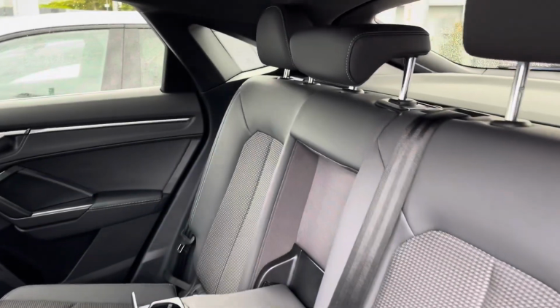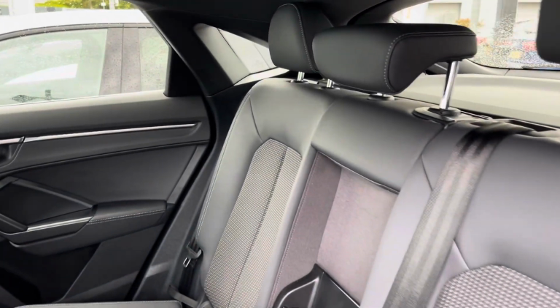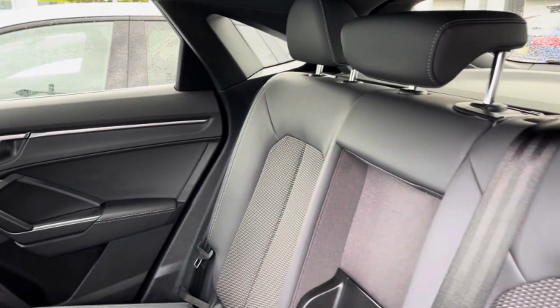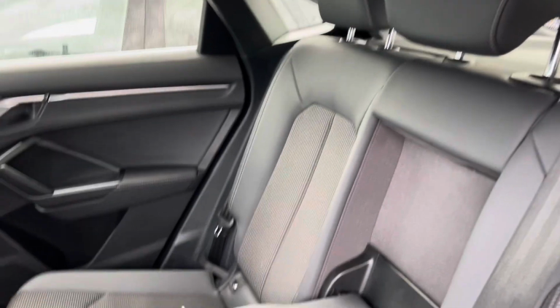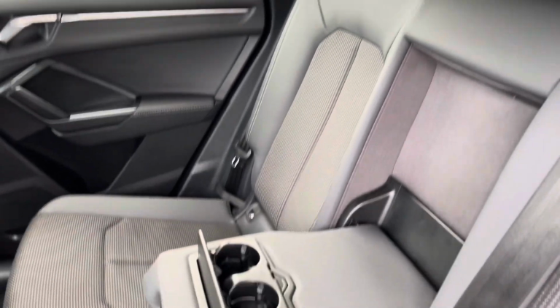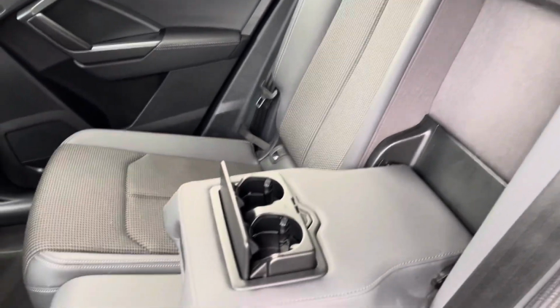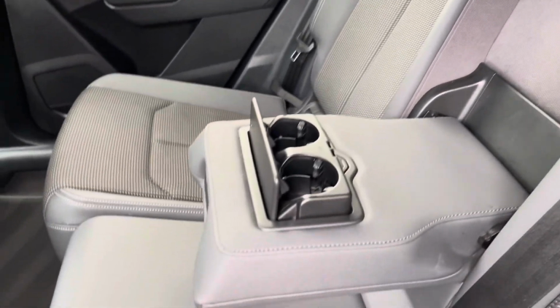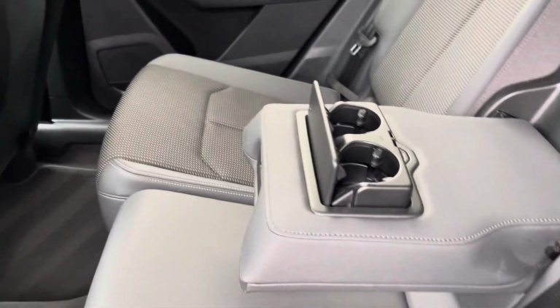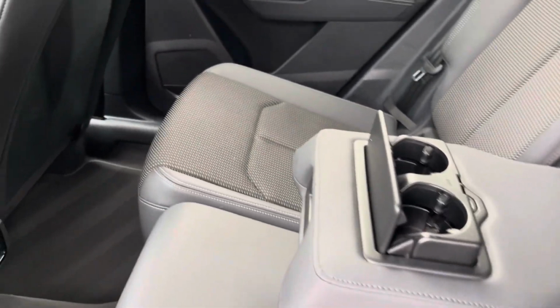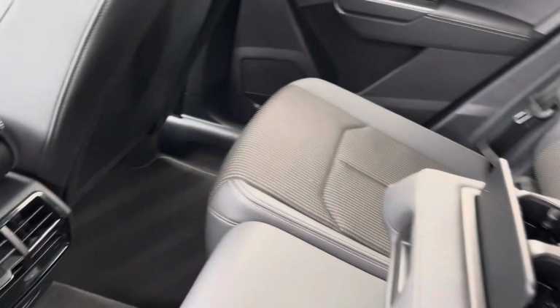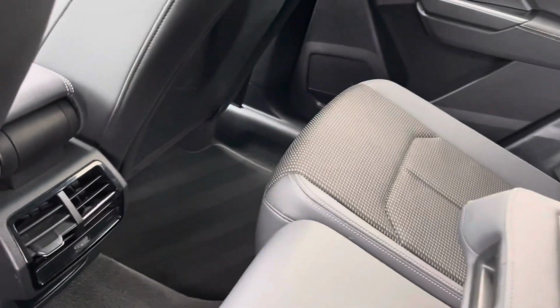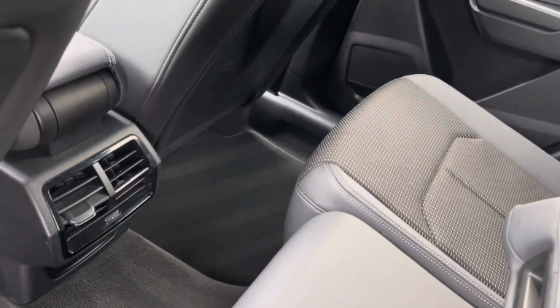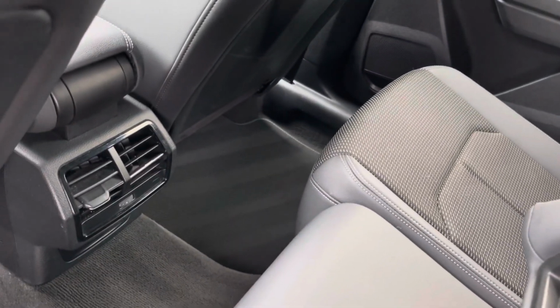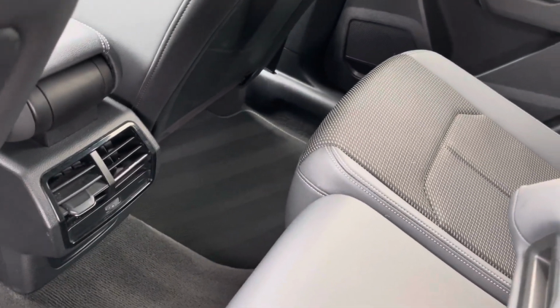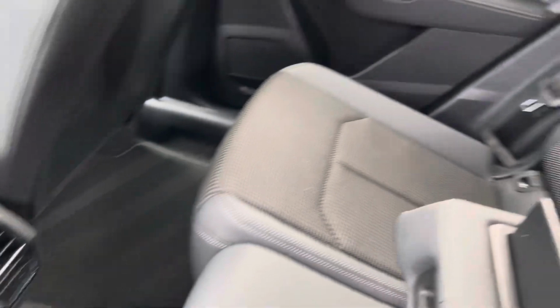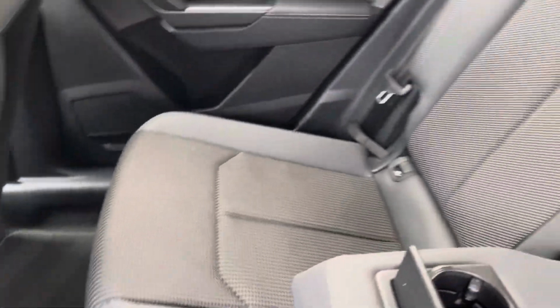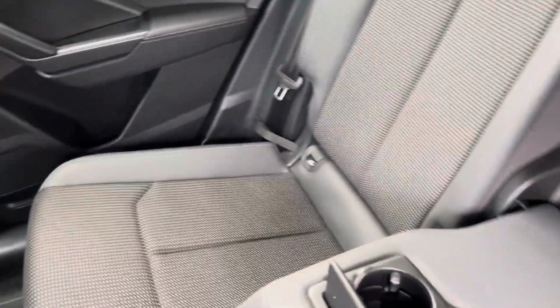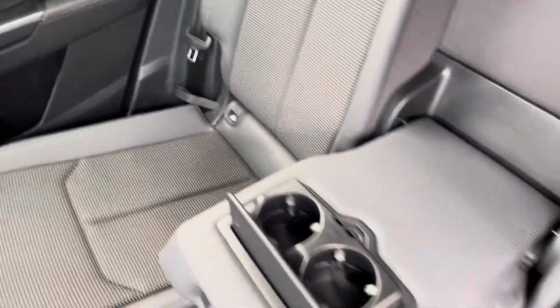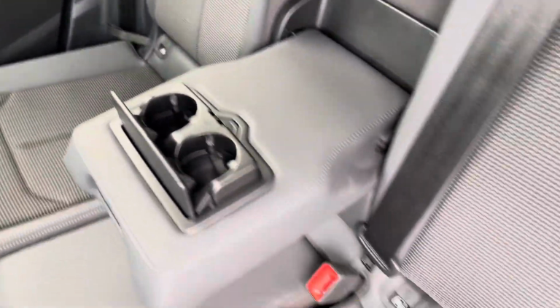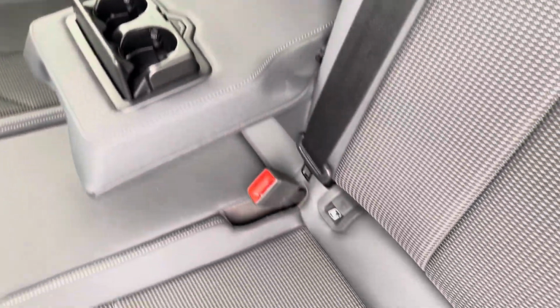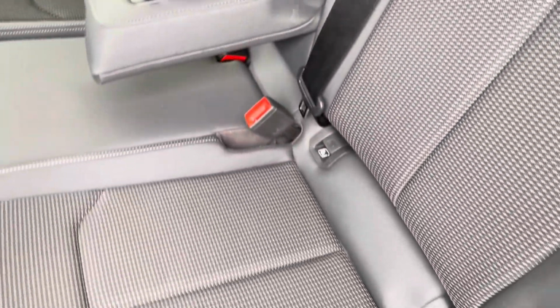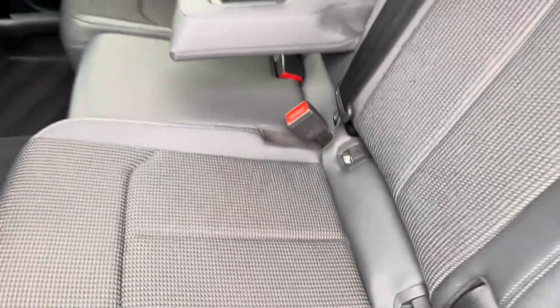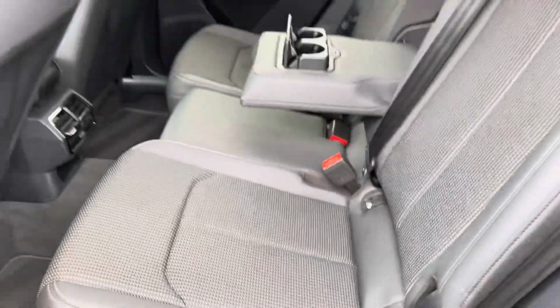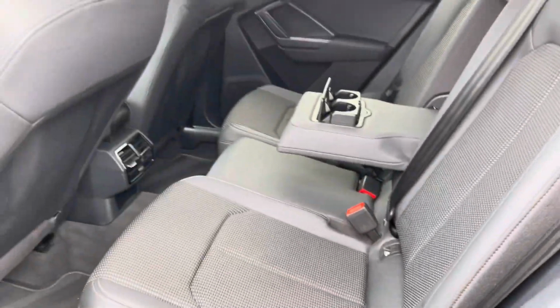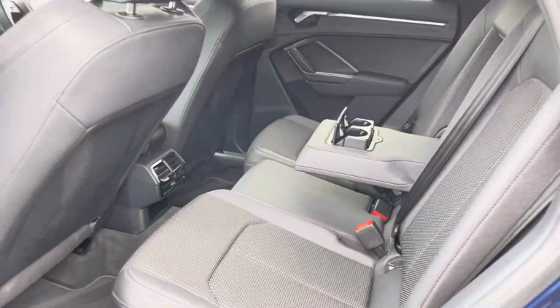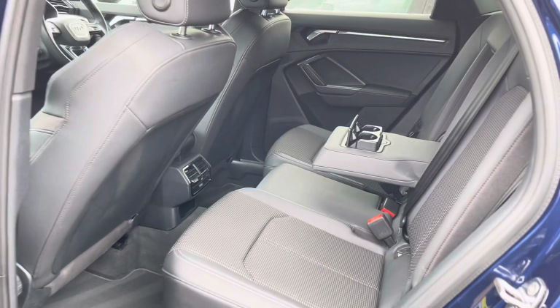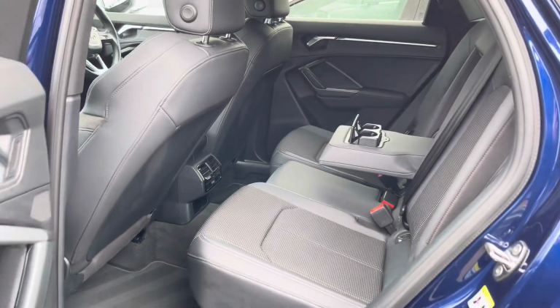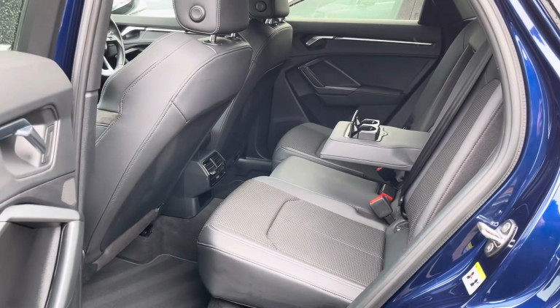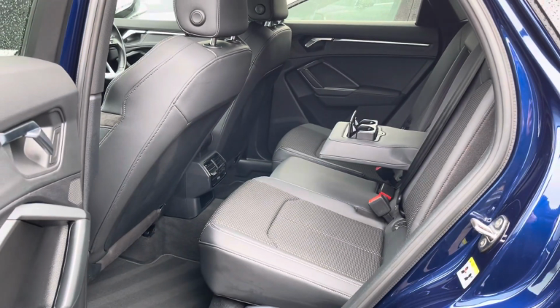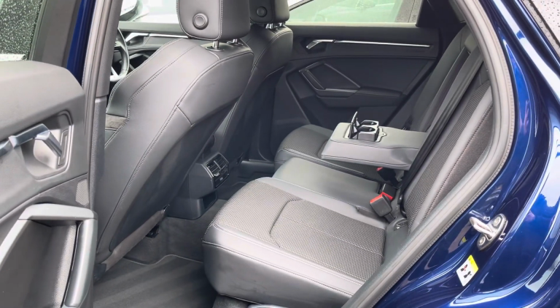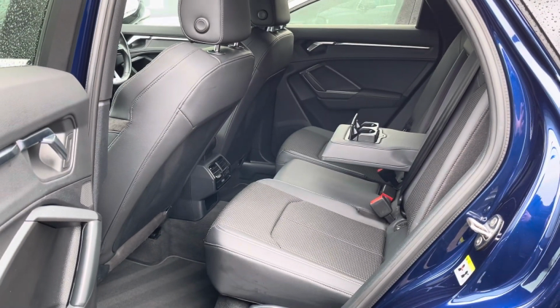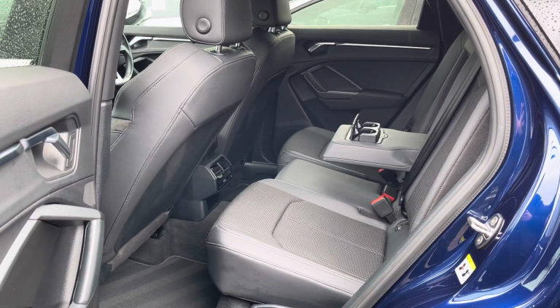In the interior we have the part leather part cloth seats for maximum luxury and comfort, a centre armrest with dual cup holders, as well as rear air vents for rear passengers to enjoy that air conditioning. Both outer seats are fitted with ISOFIX points so you can safely and securely travel with up to two child seats in the rear of the vehicle.